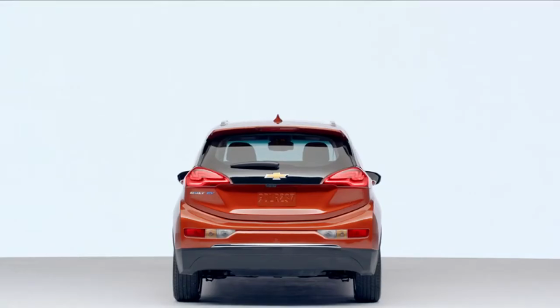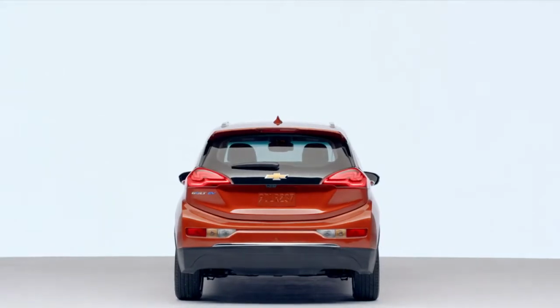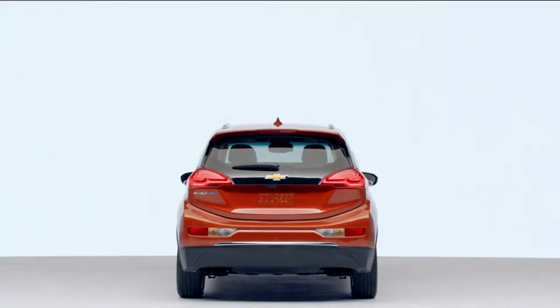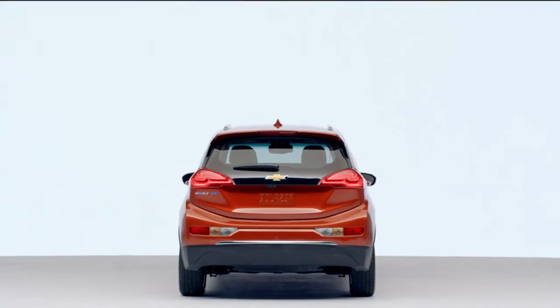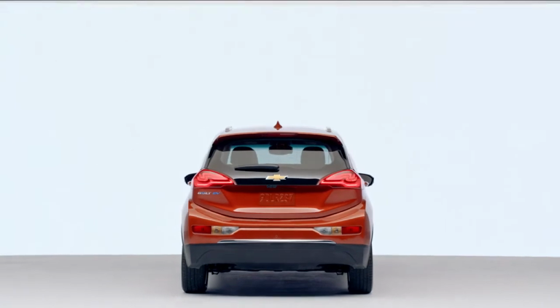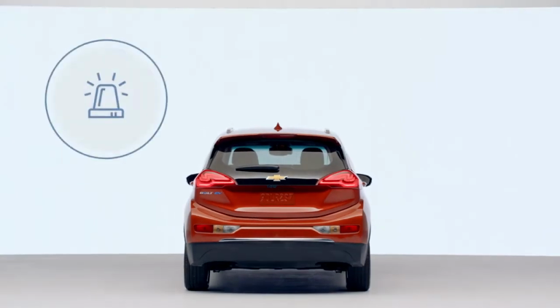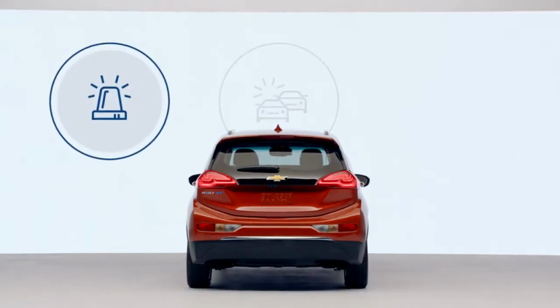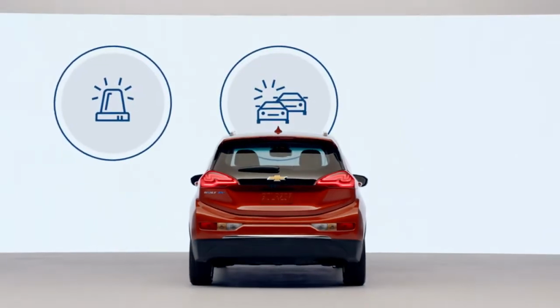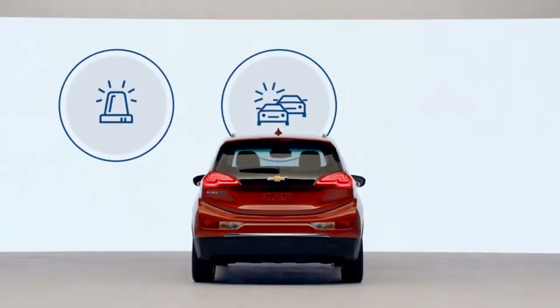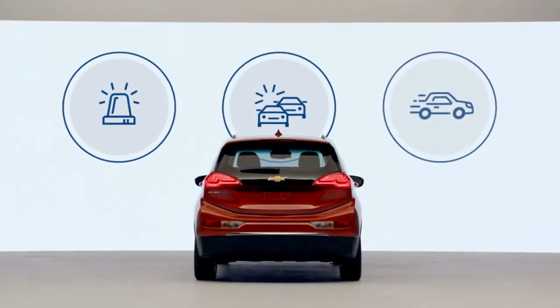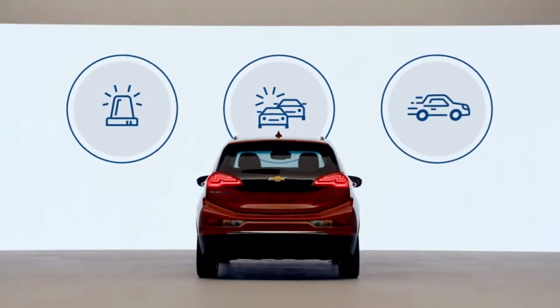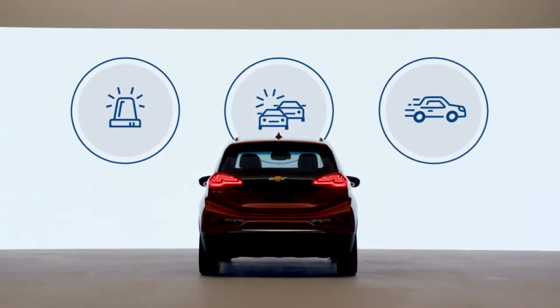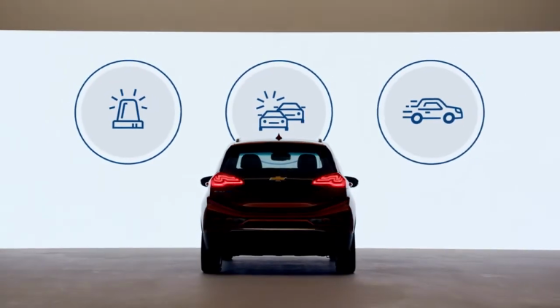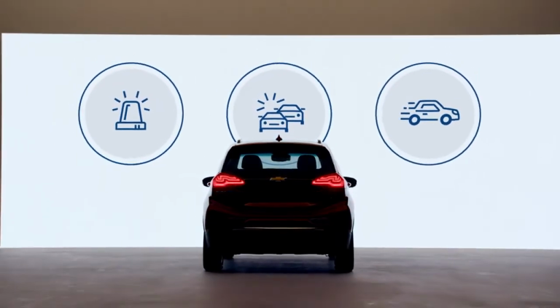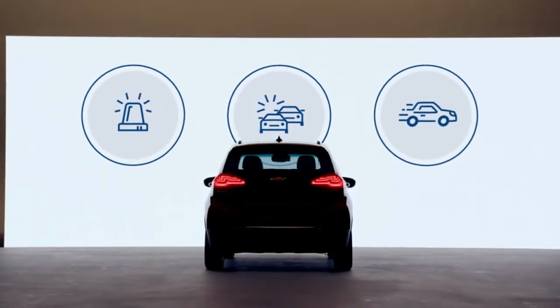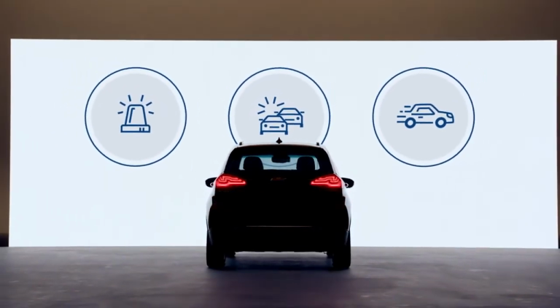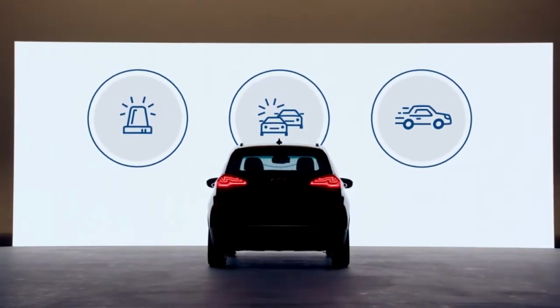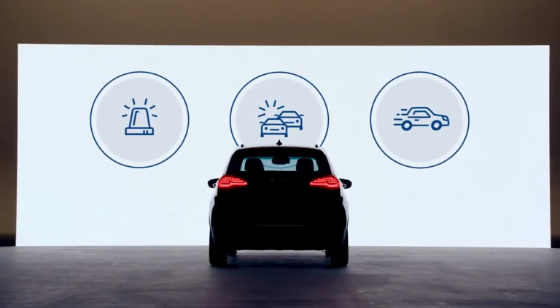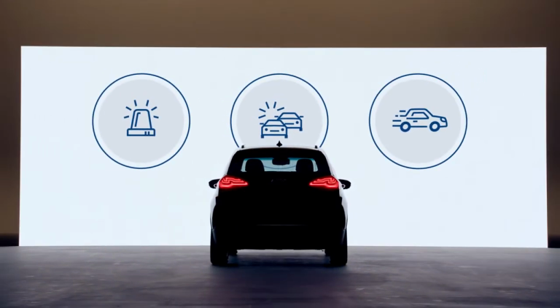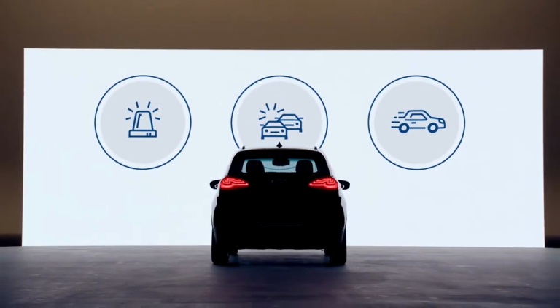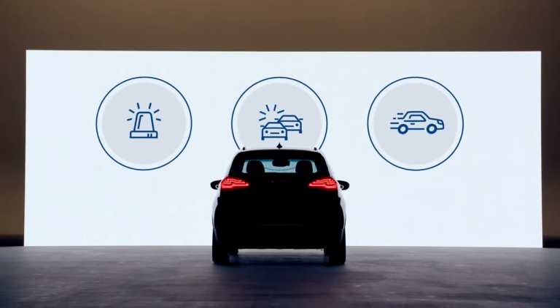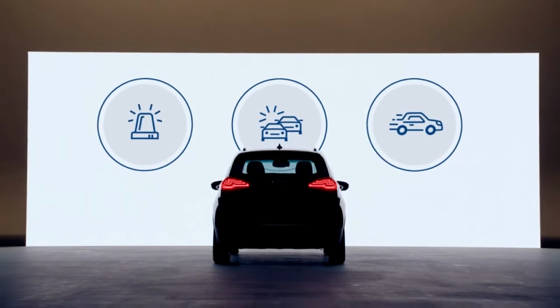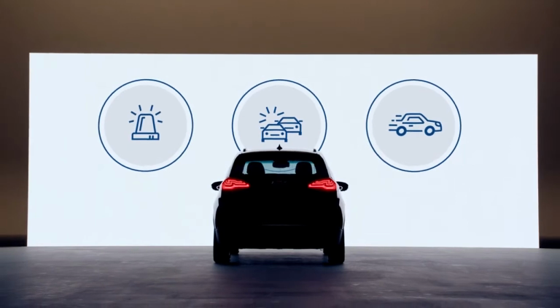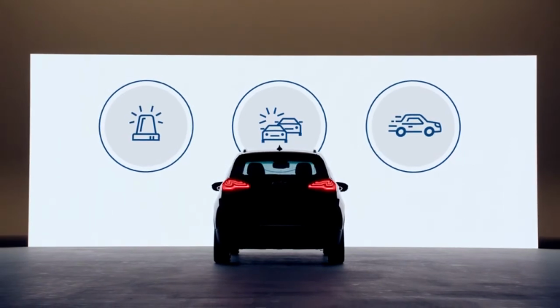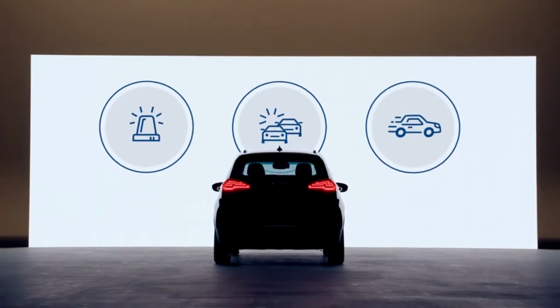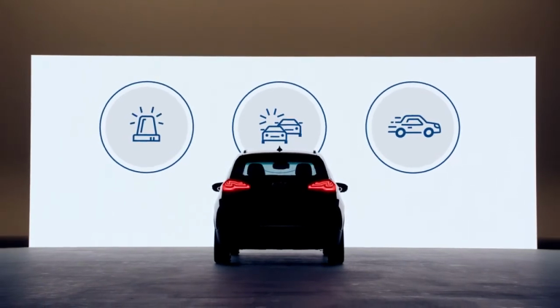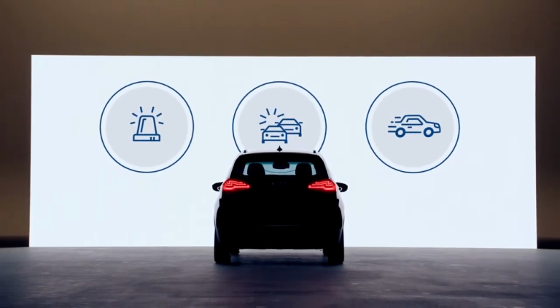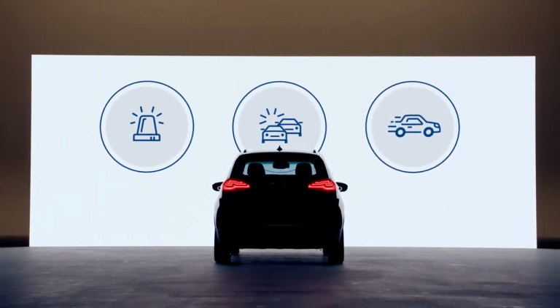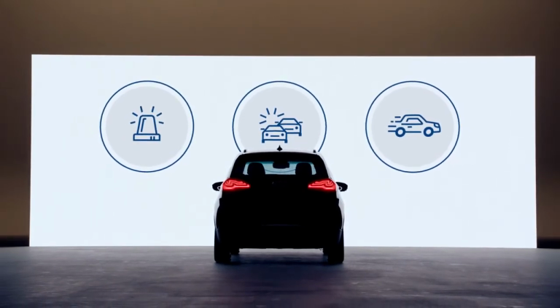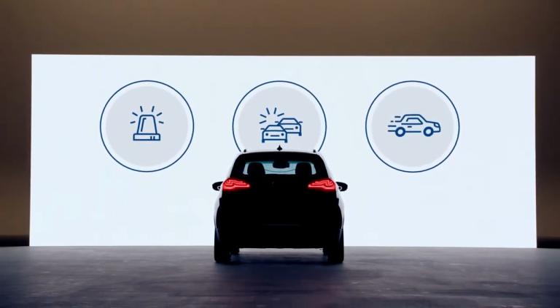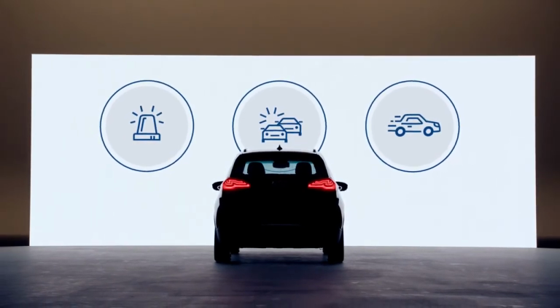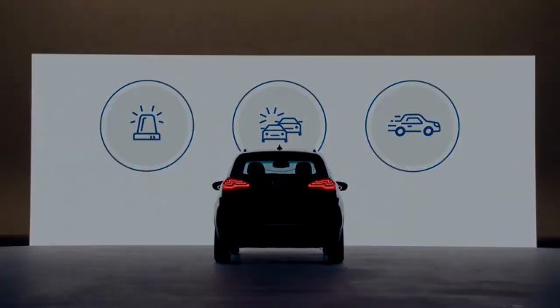In the unlikely event of an emergency — crash, vehicle theft, or other unexpected situation while driving — a specially trained OnStar advisor is ready to help 24-7.